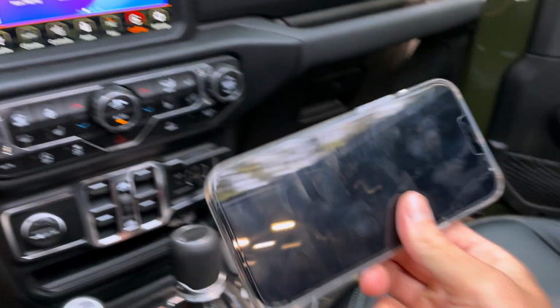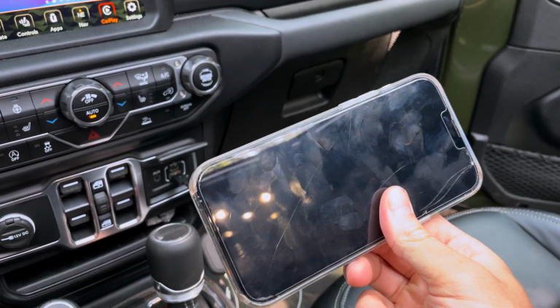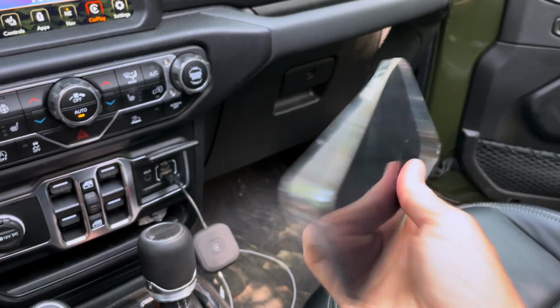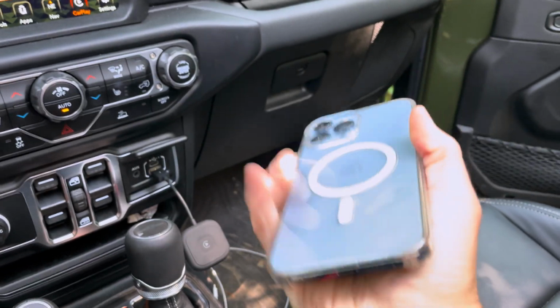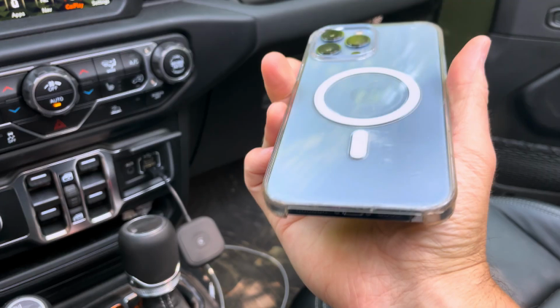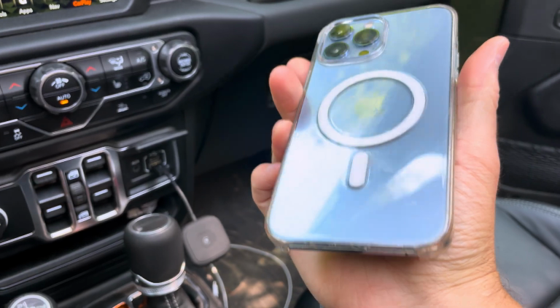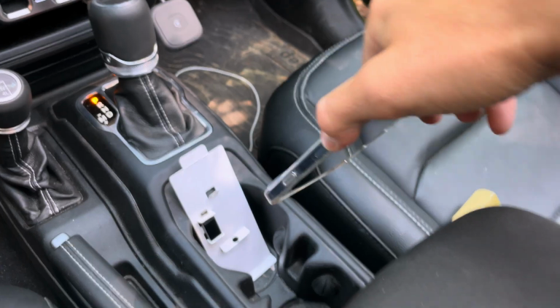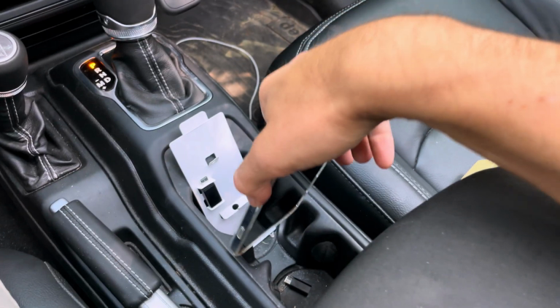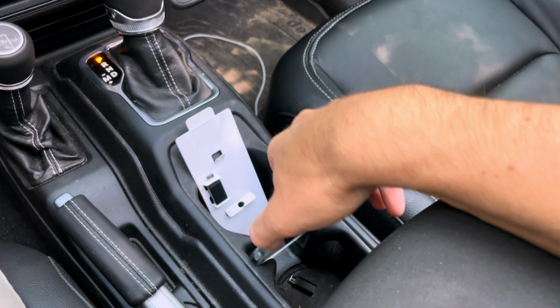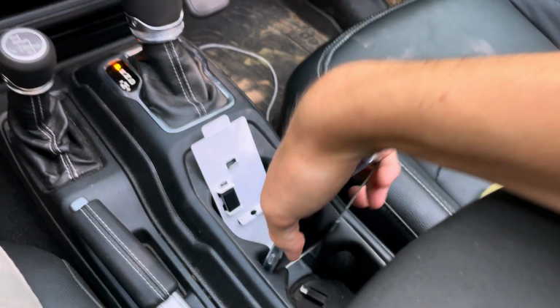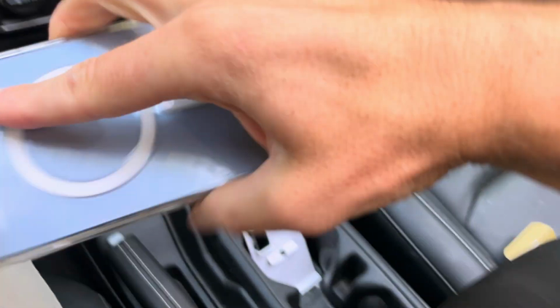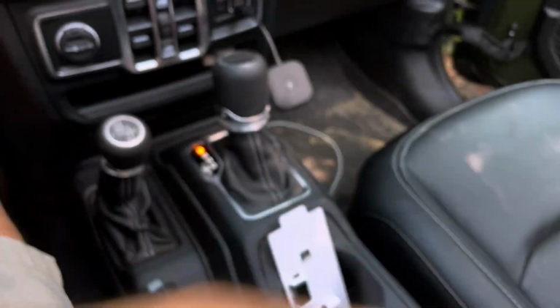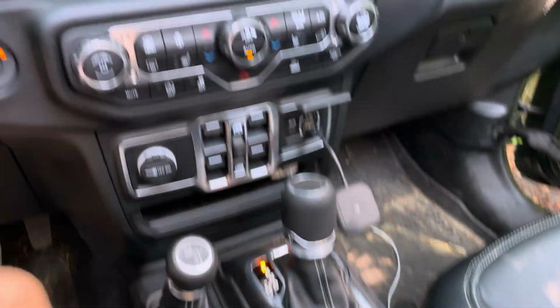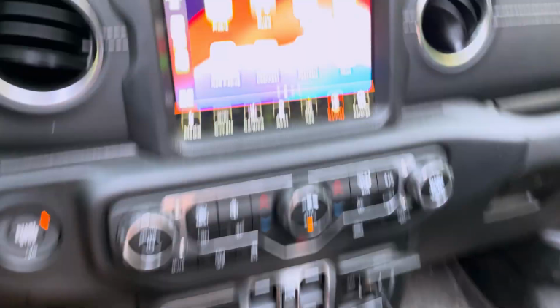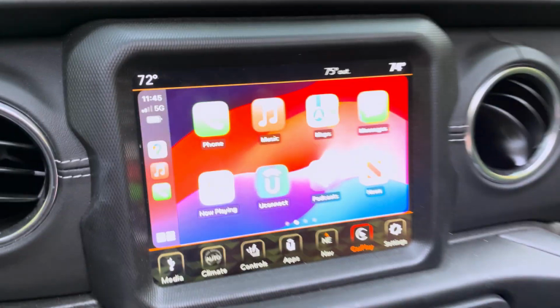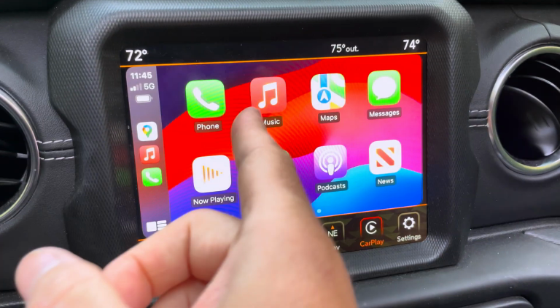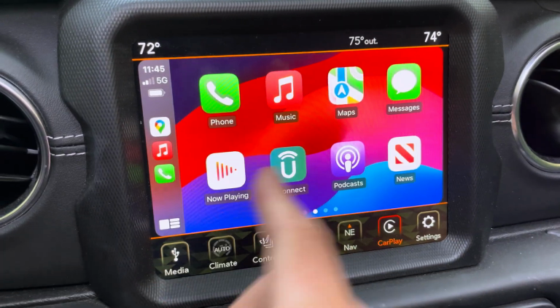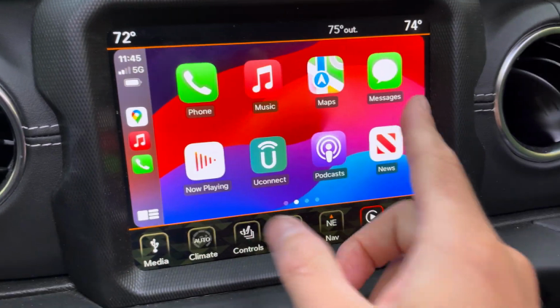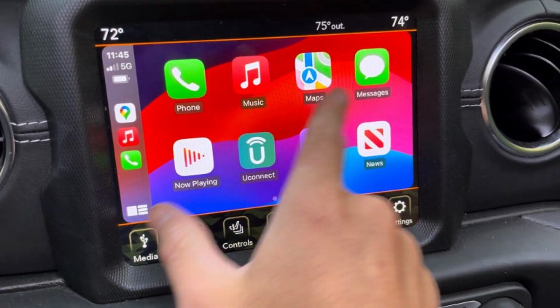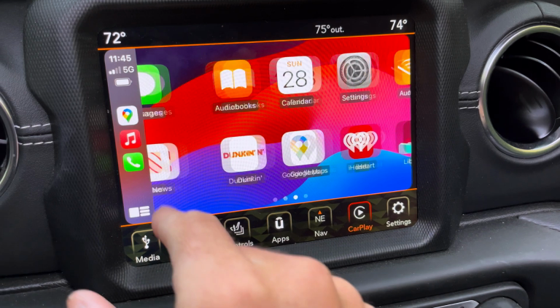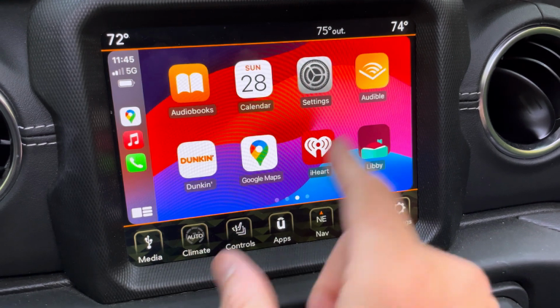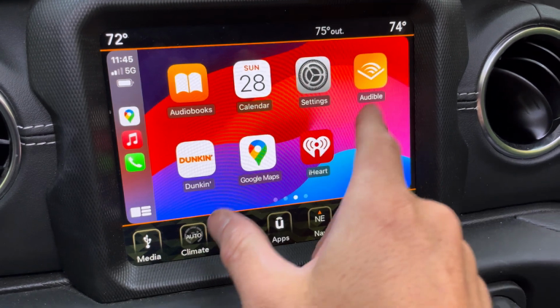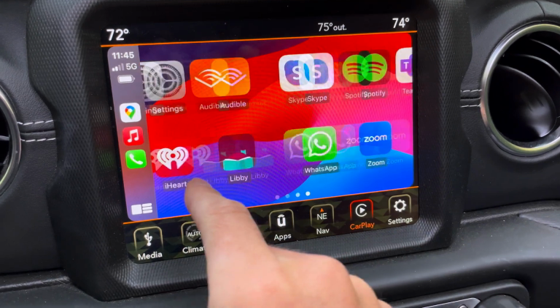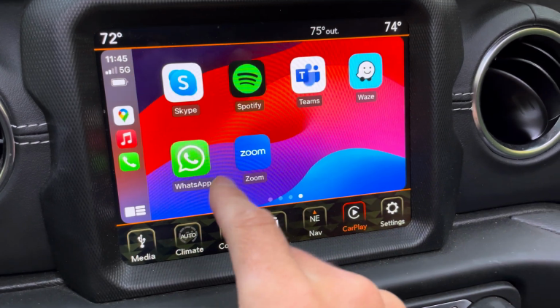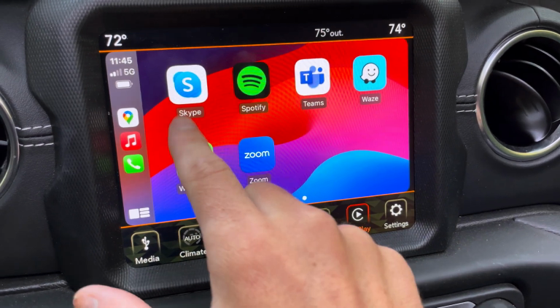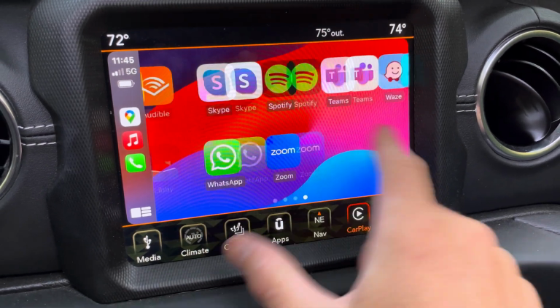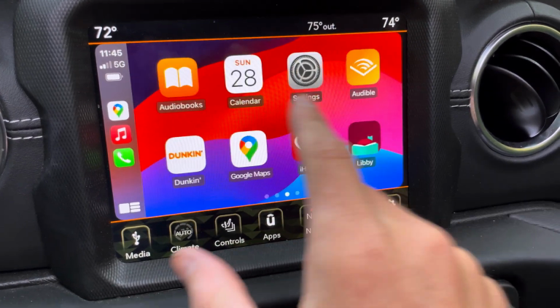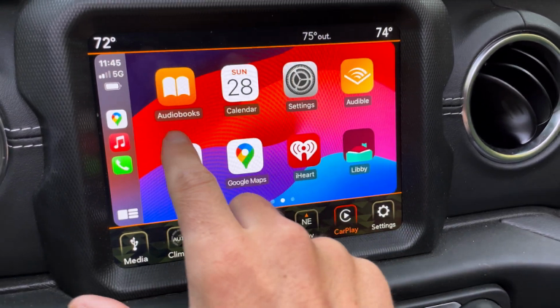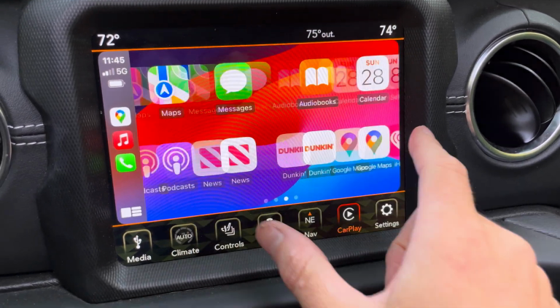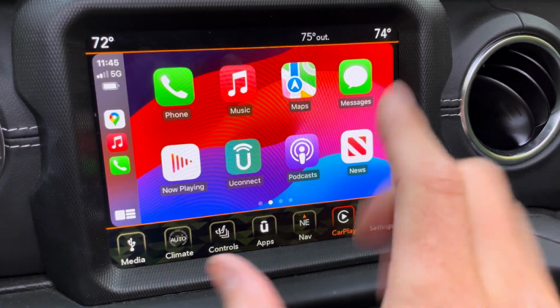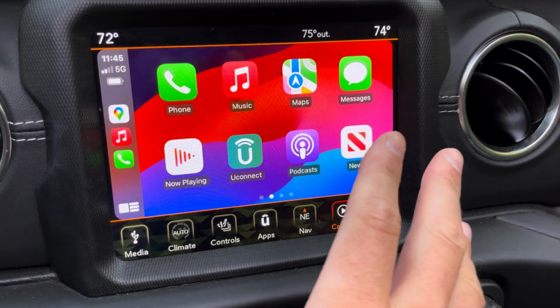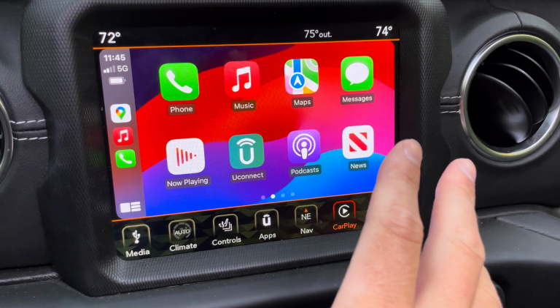You can see my phone is not connected at all. I can put it down here or put it away in my pocket, and I still have full CarPlay functionality, just like I normally would, cast over a Wi-Fi connection.